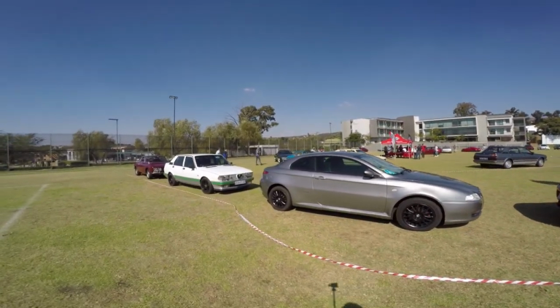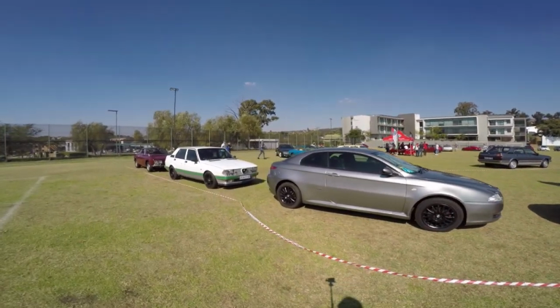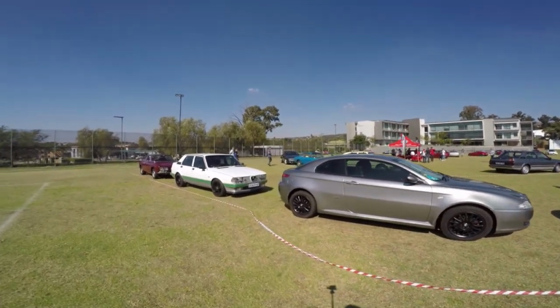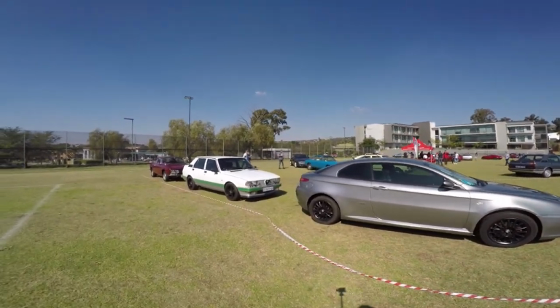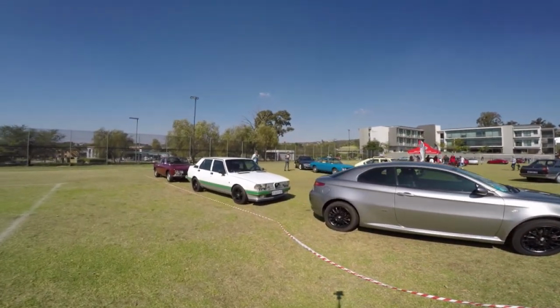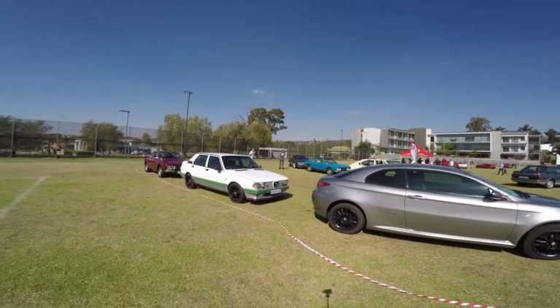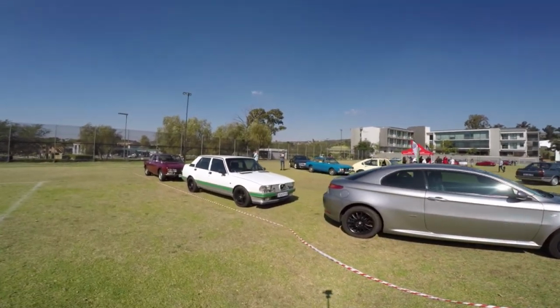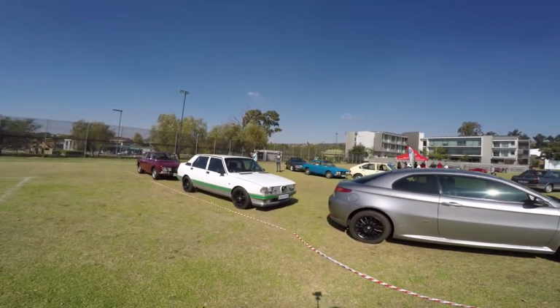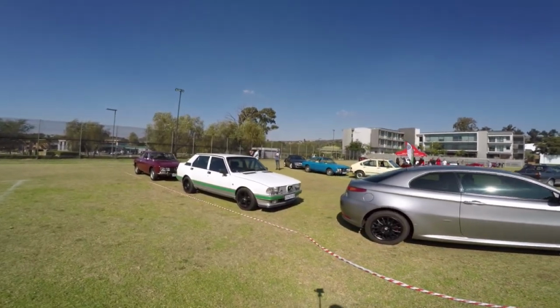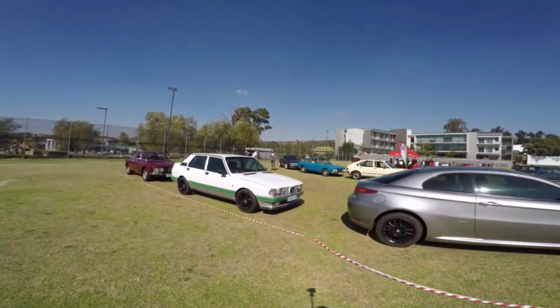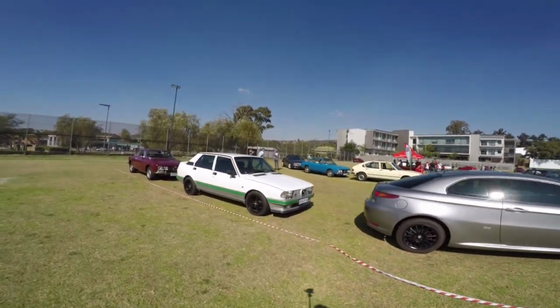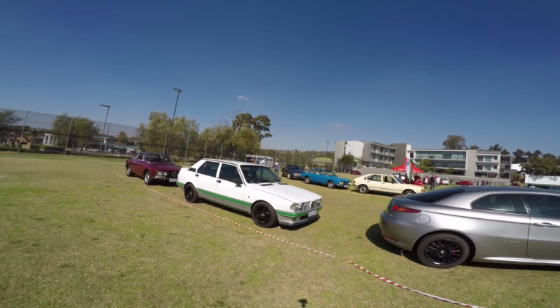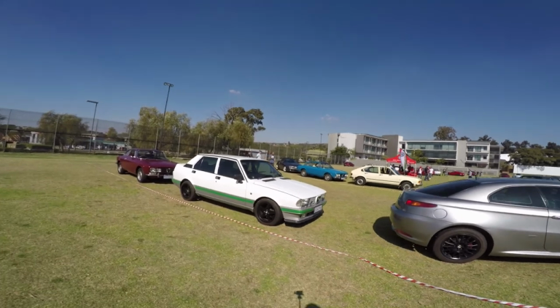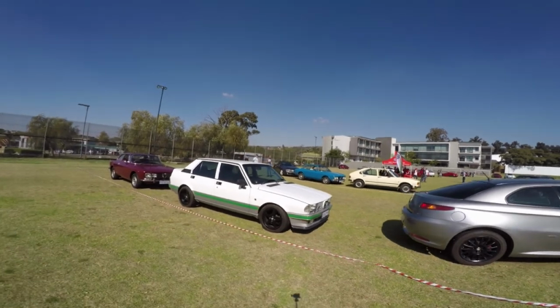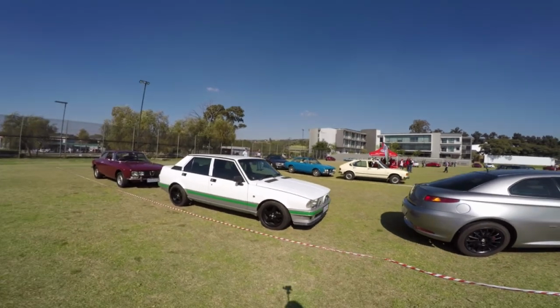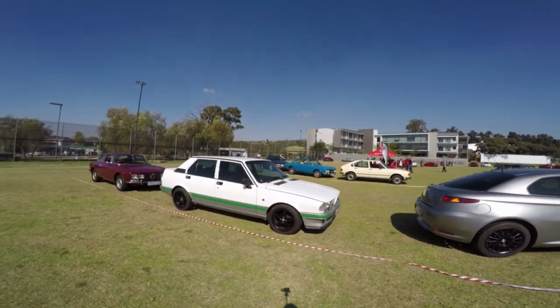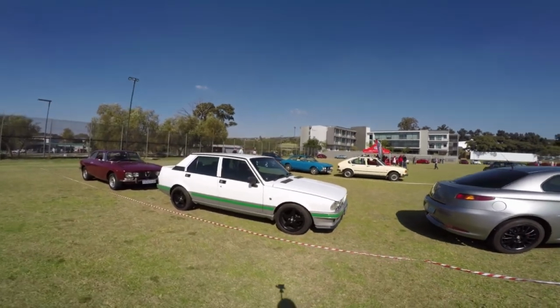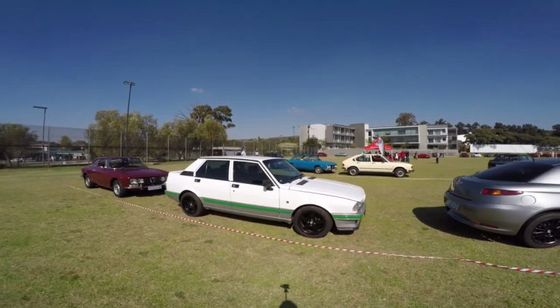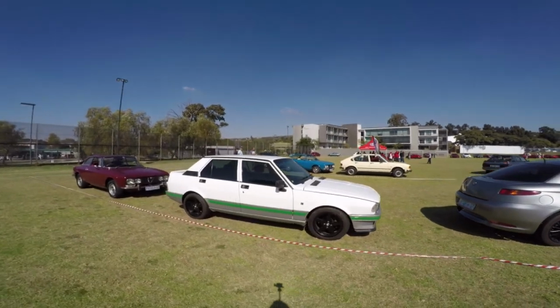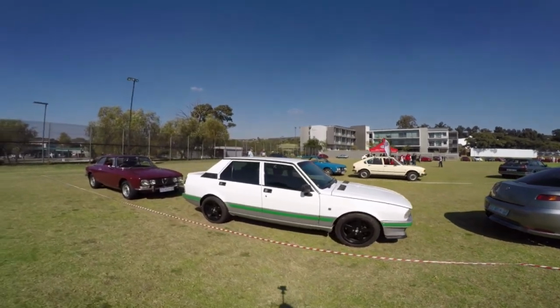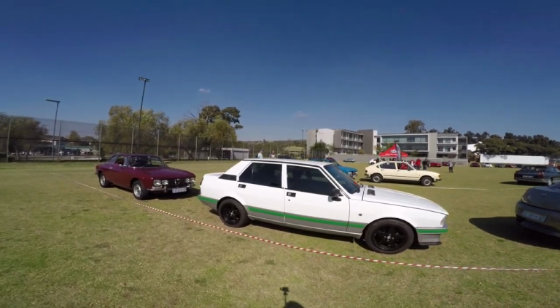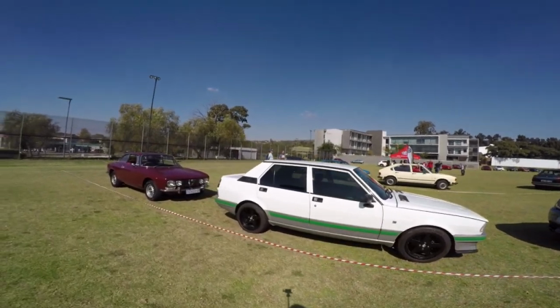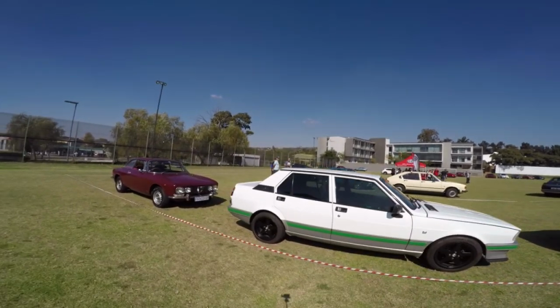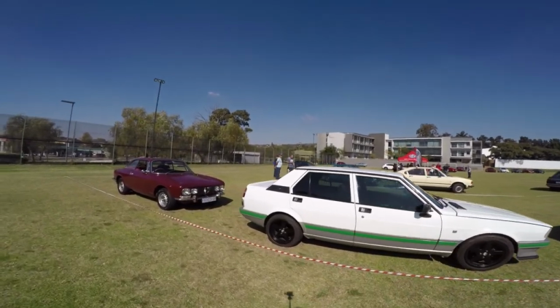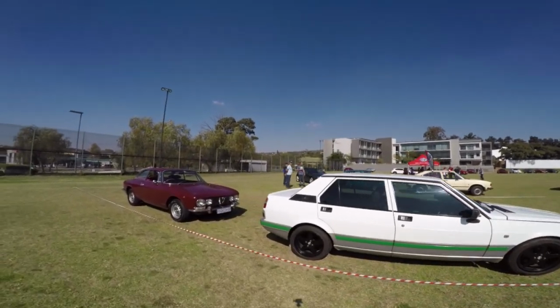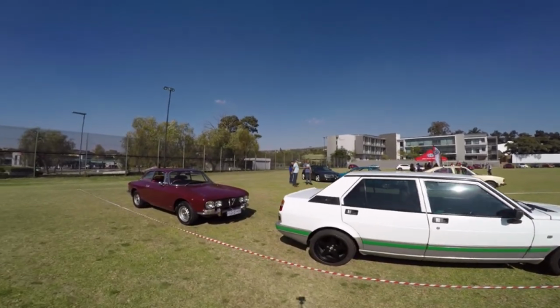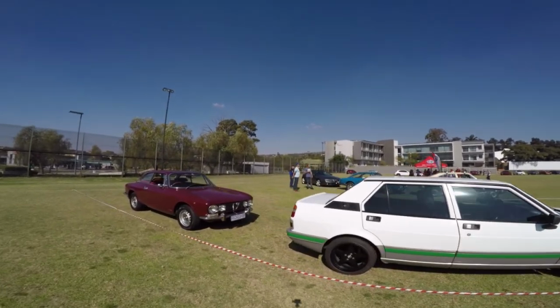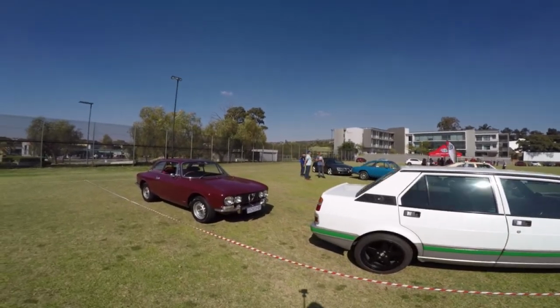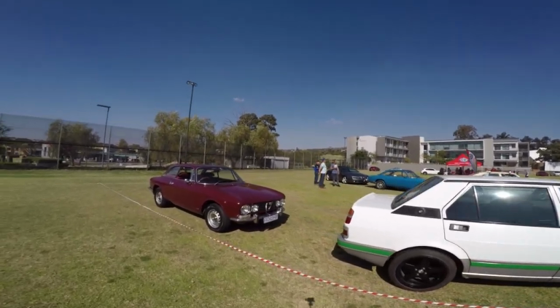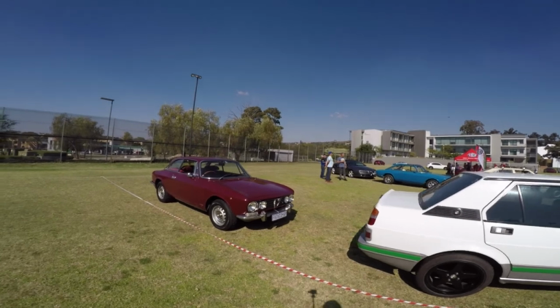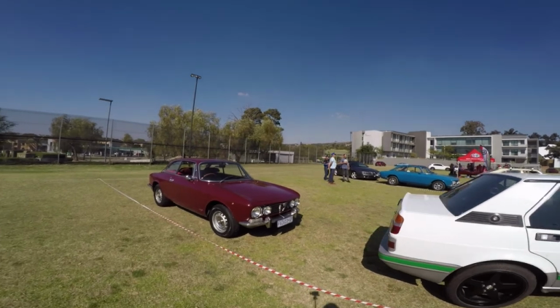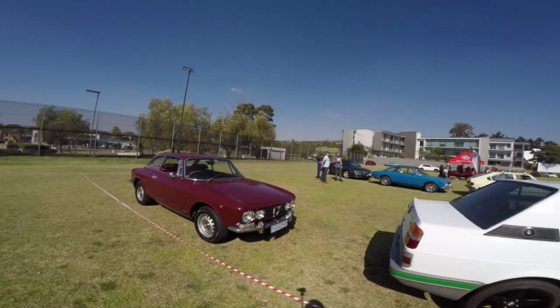This car has been very well looked after. Cars are pretty old, but it still looks pretty new.